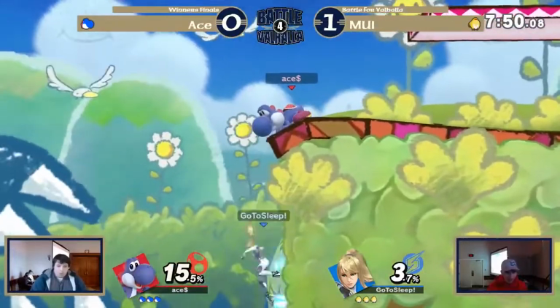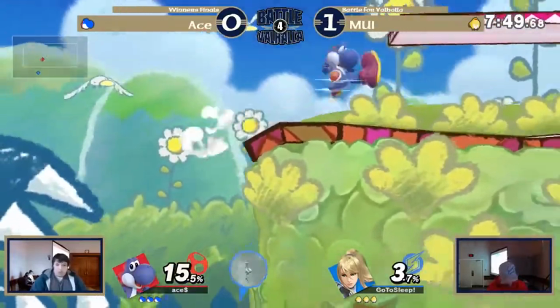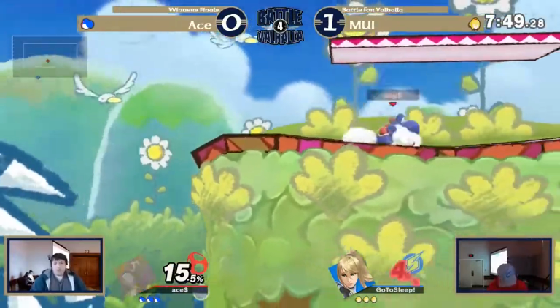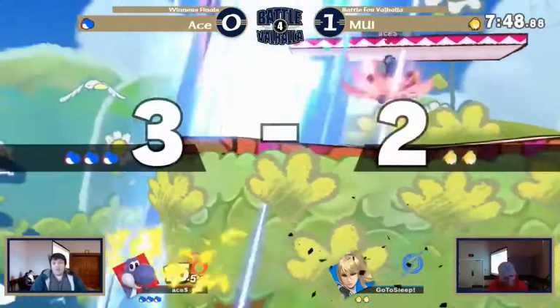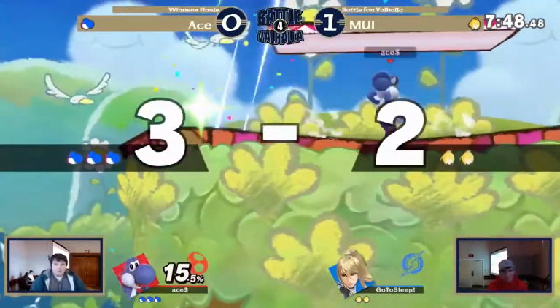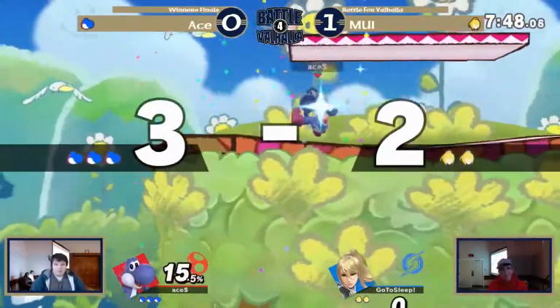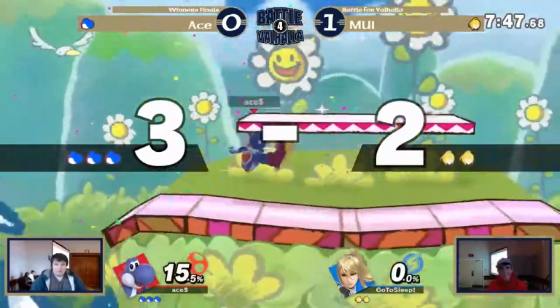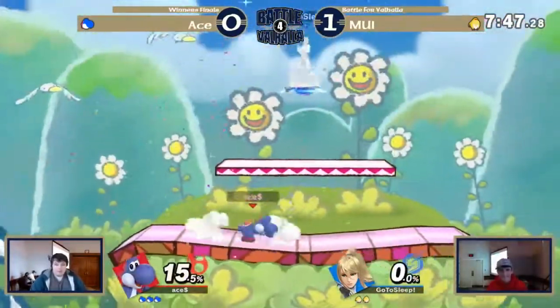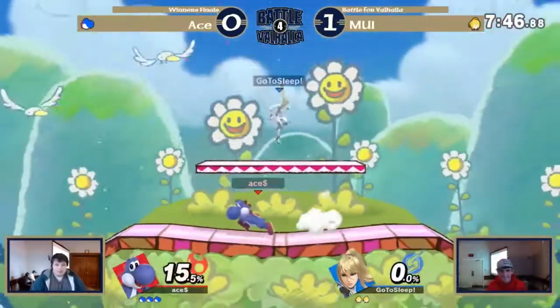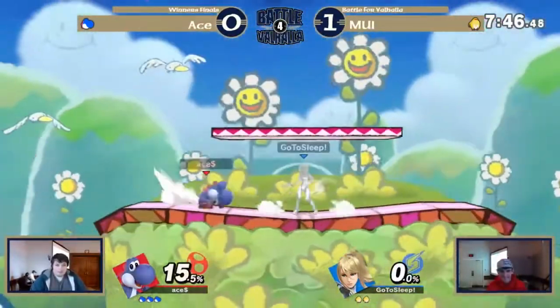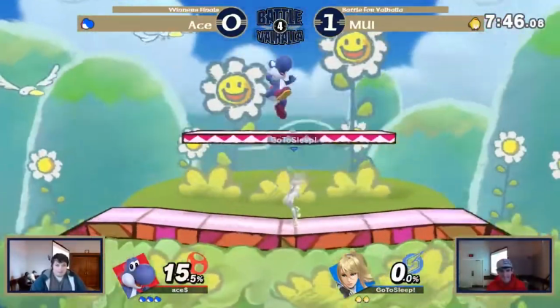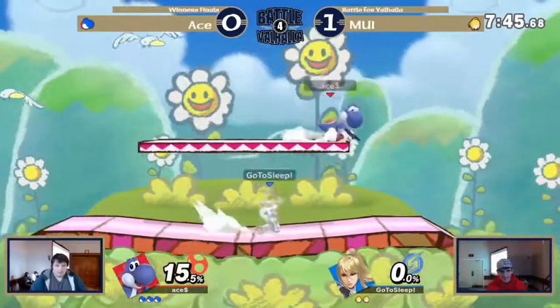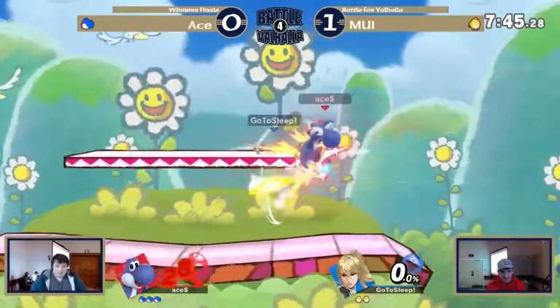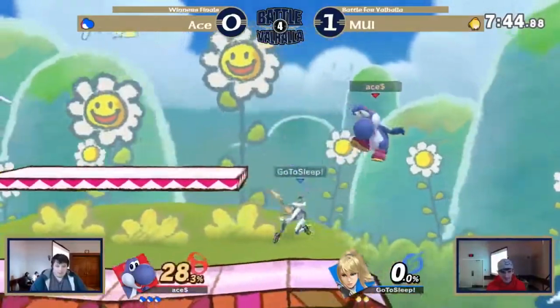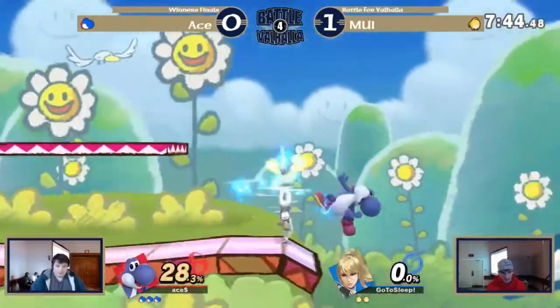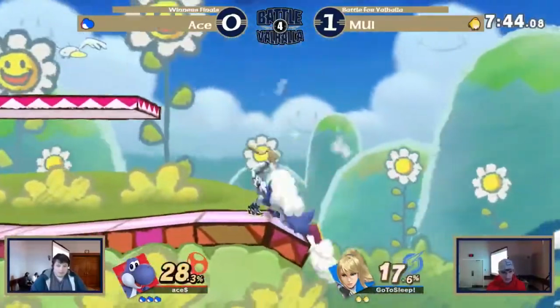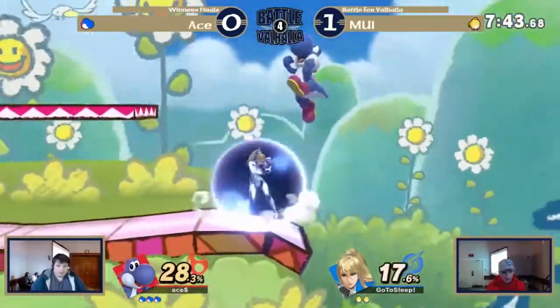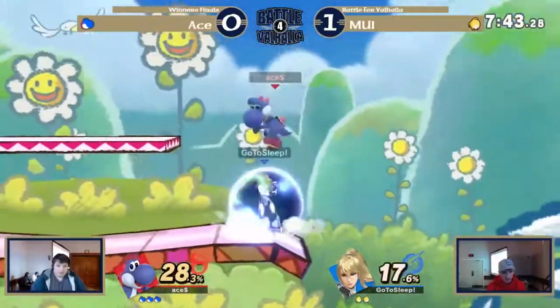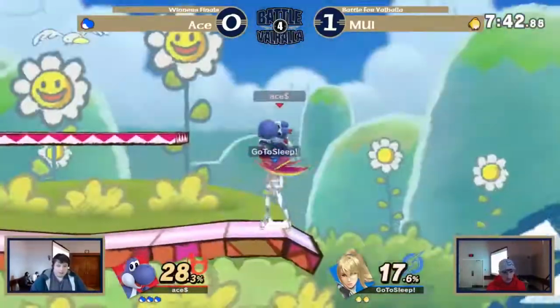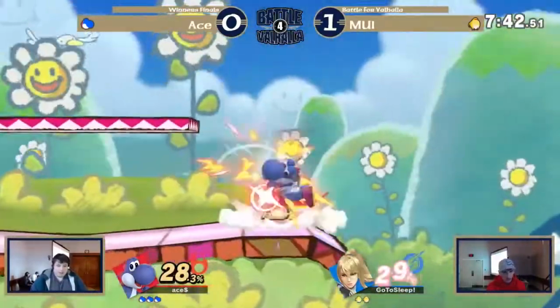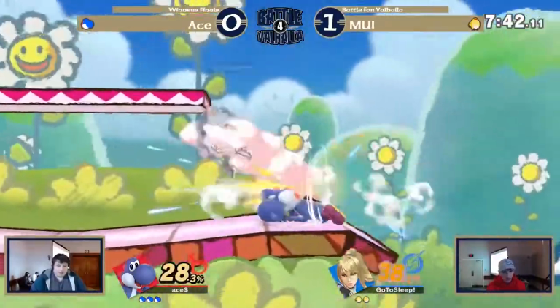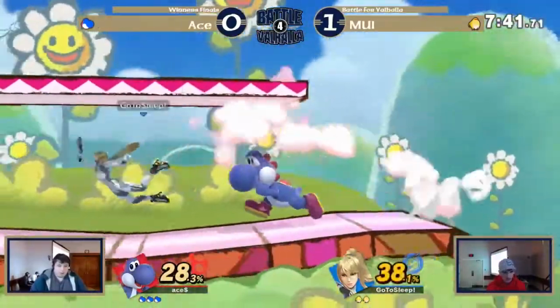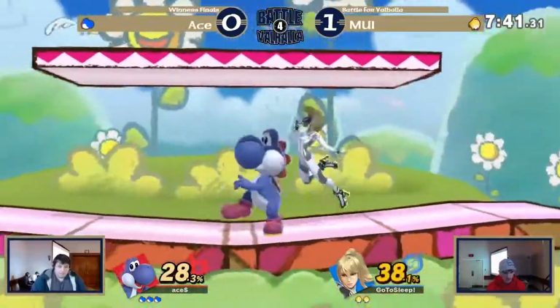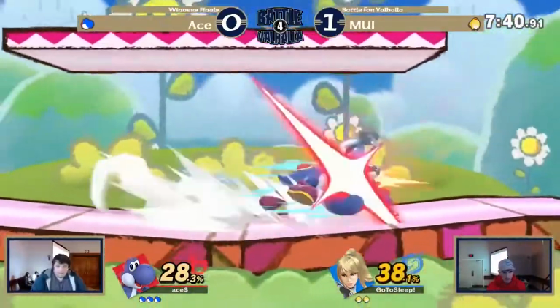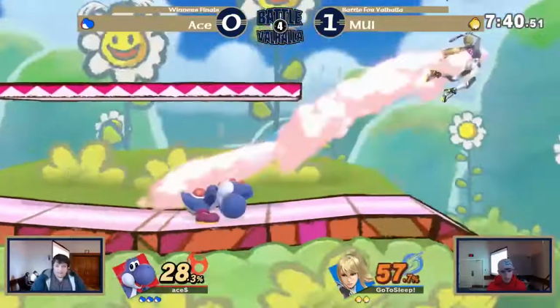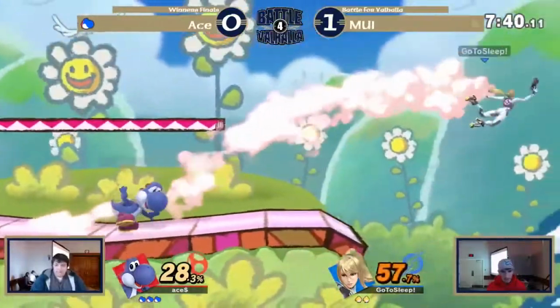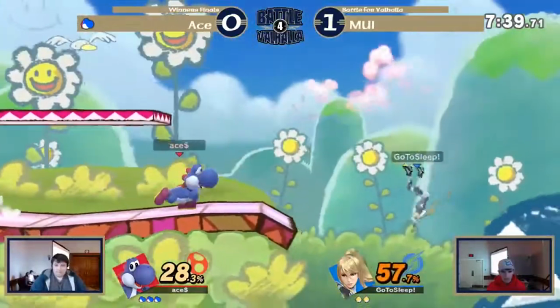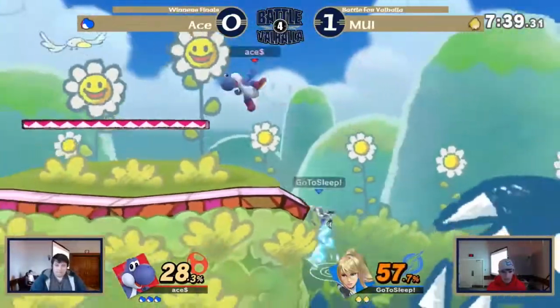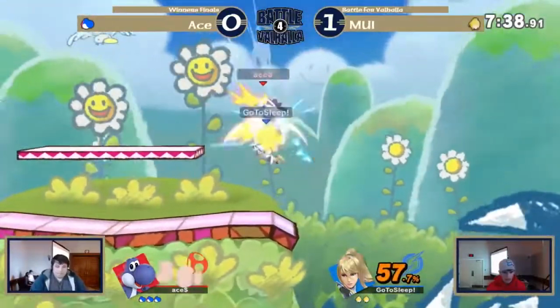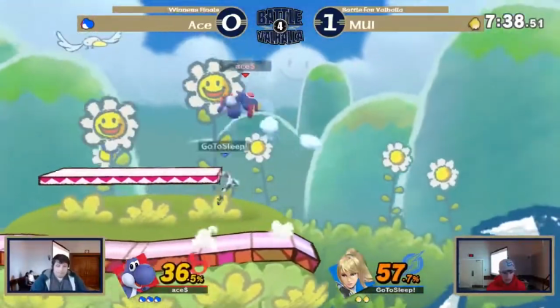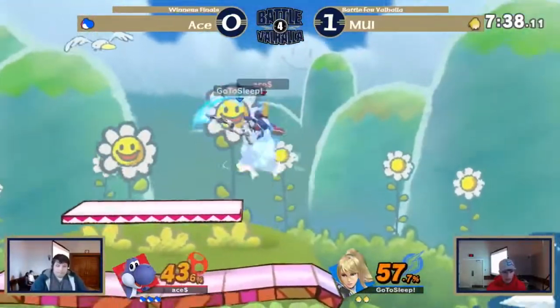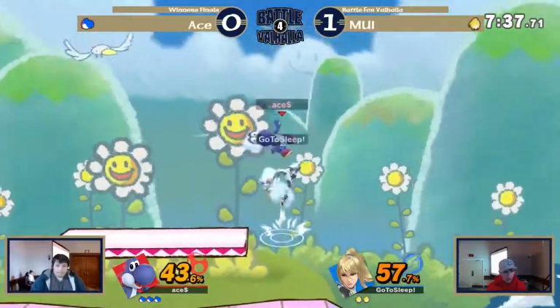That quick SD by MUI could come back to haunt him here. The base only taking like 10% off that. Gets the downer — he already deals 57% in like three moves.